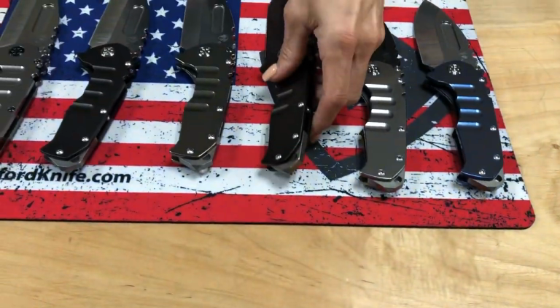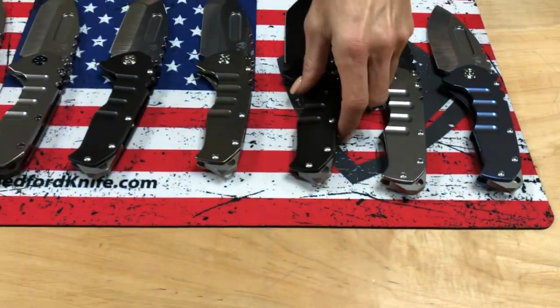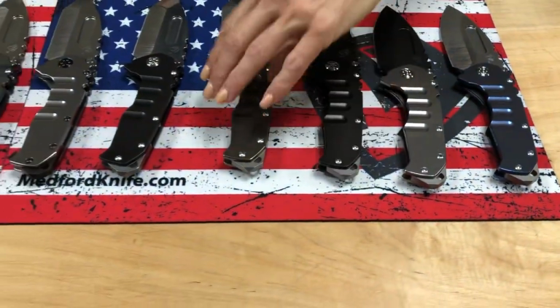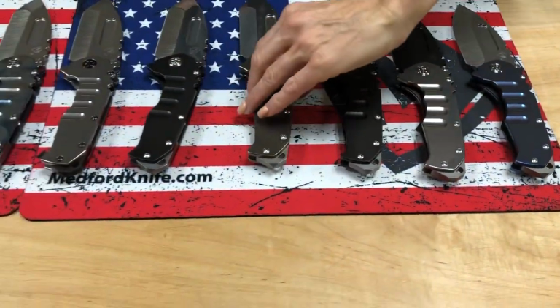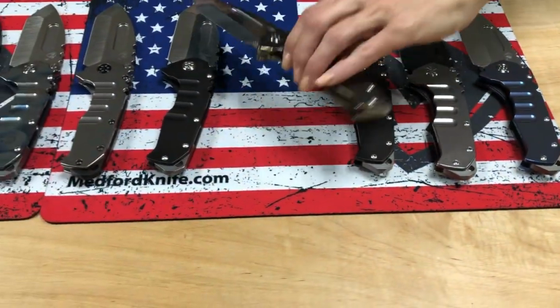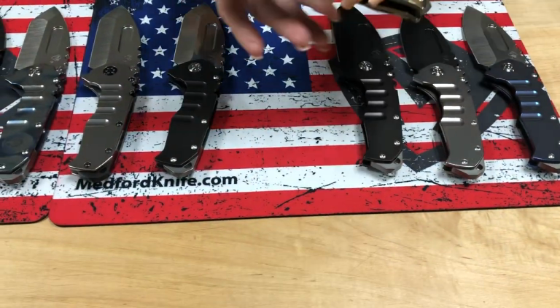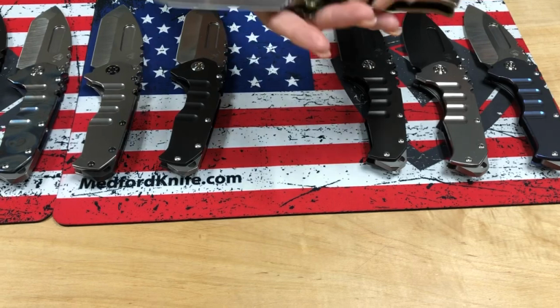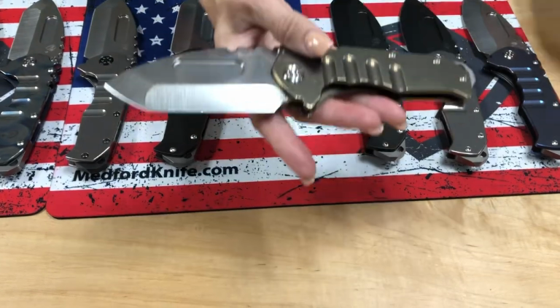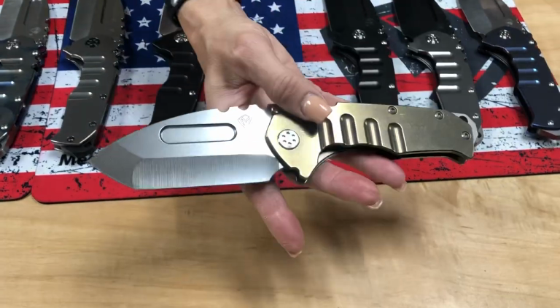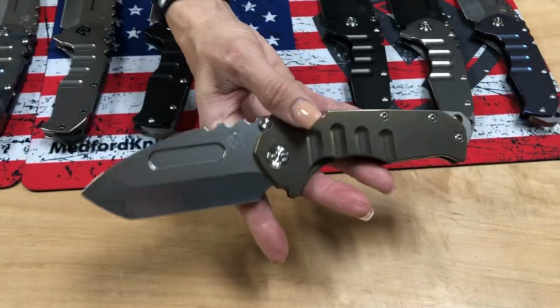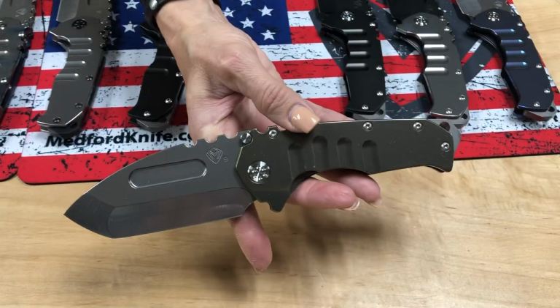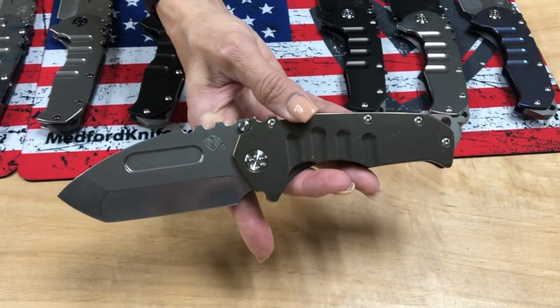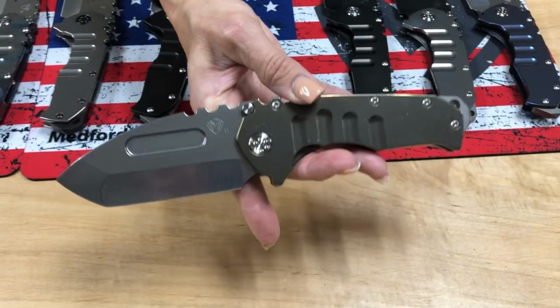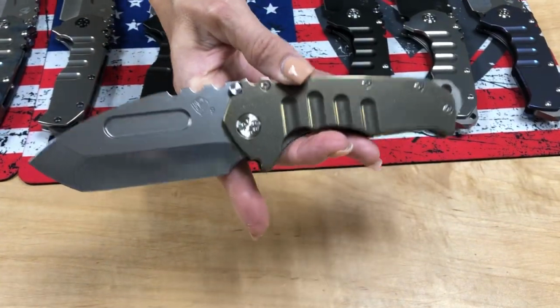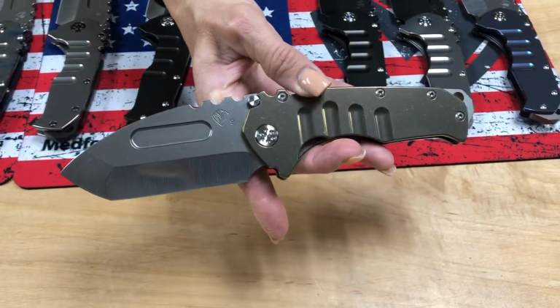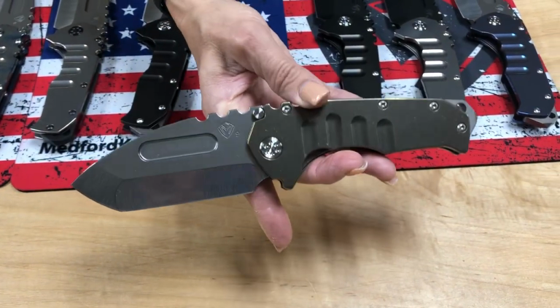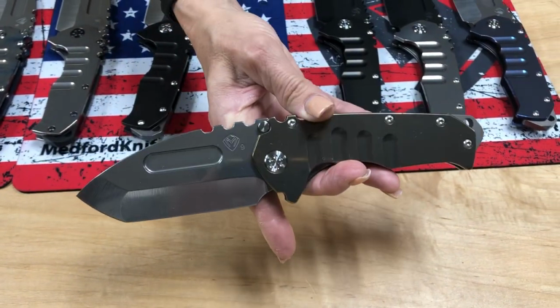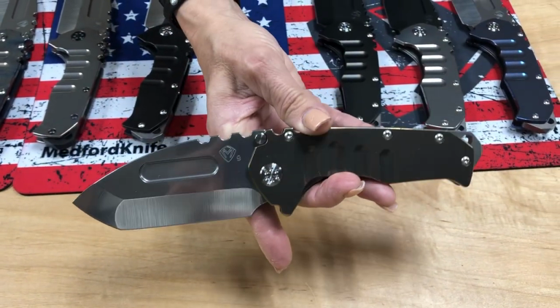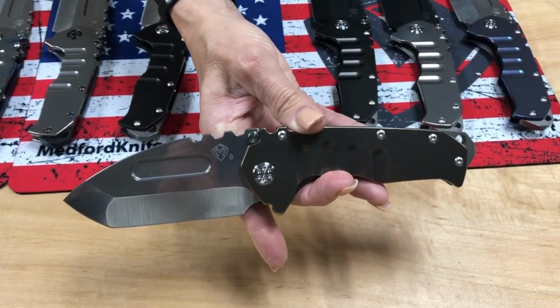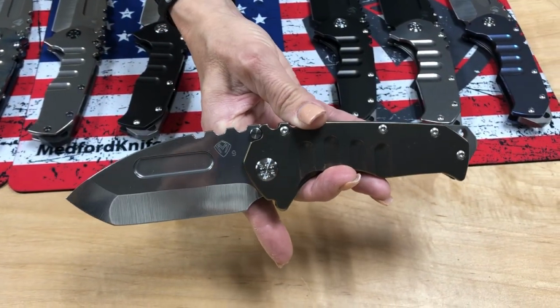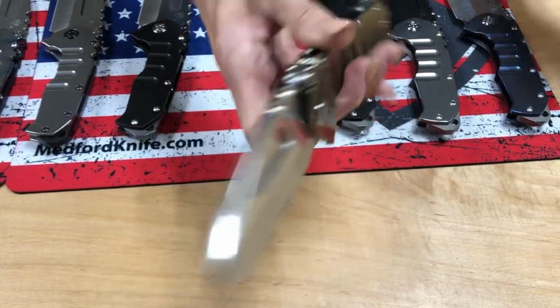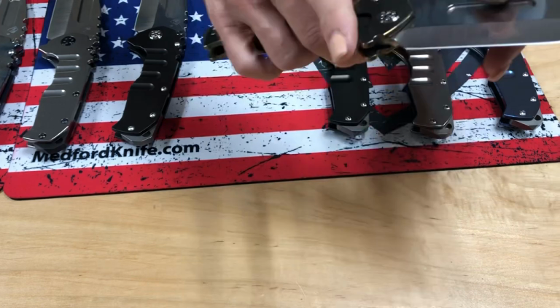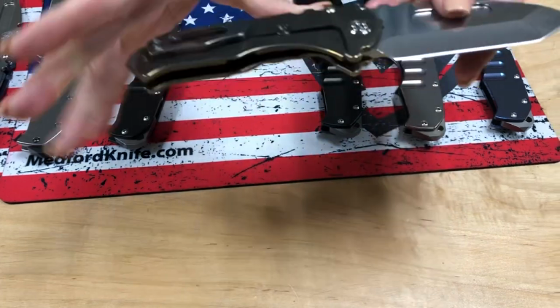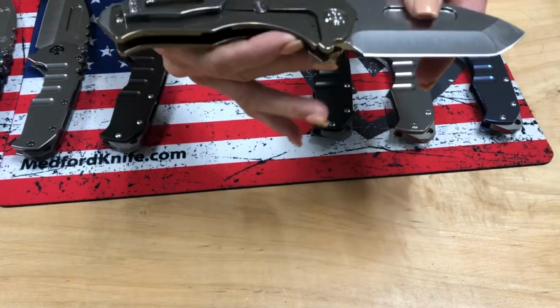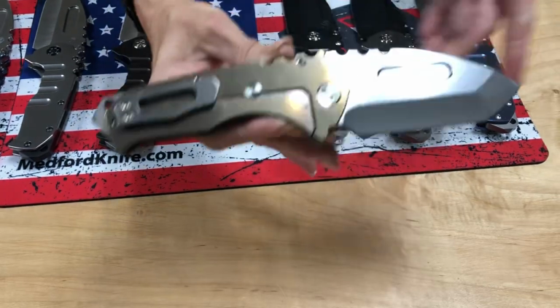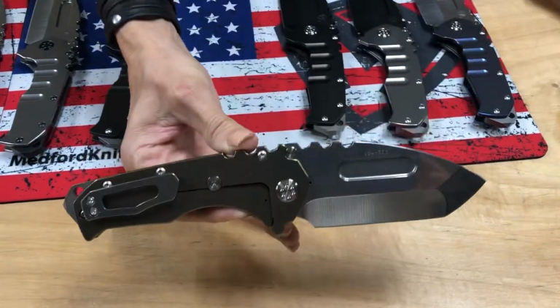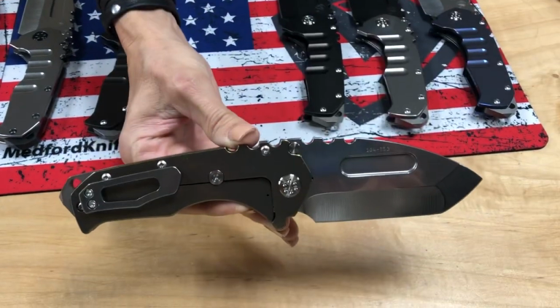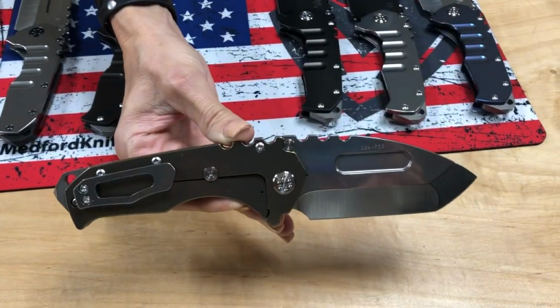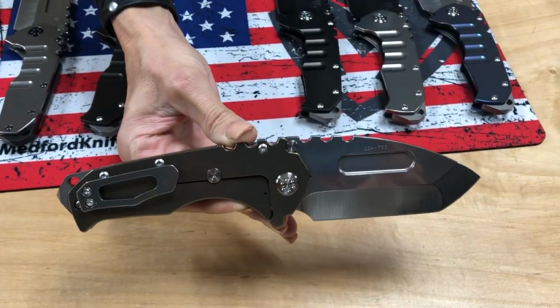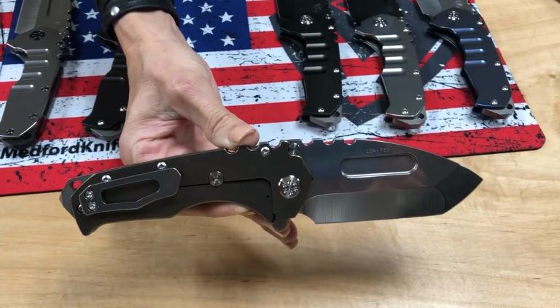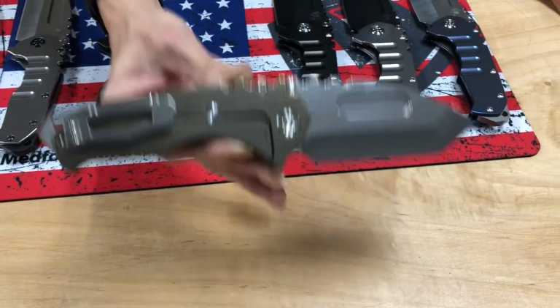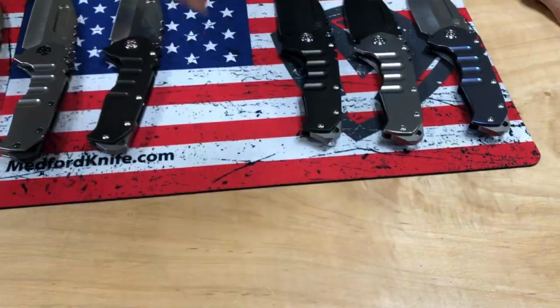There's a PVD Tantos blade, handle, and spring with standard hardware and clip. And then we have a Tantos with bronze handles — this will be available in a drop point as well — with standard hardware and clip with NP3 breaker.